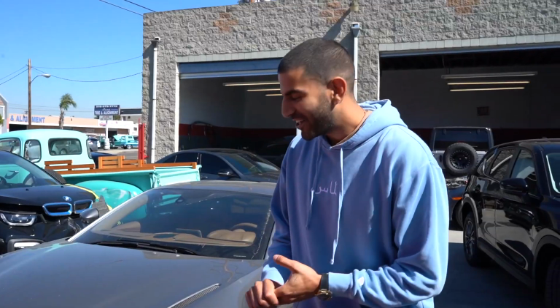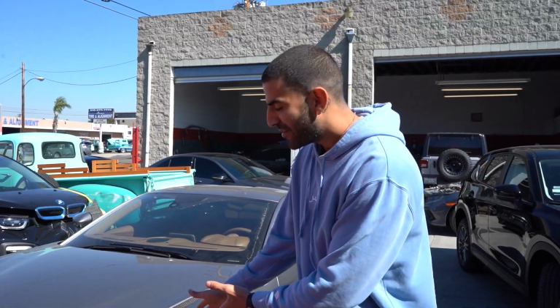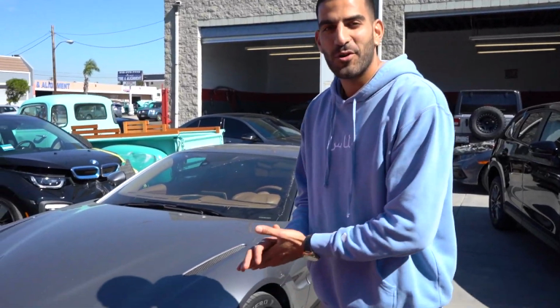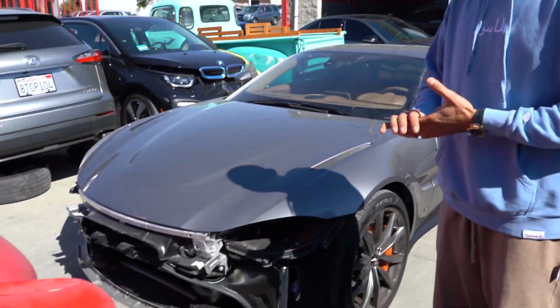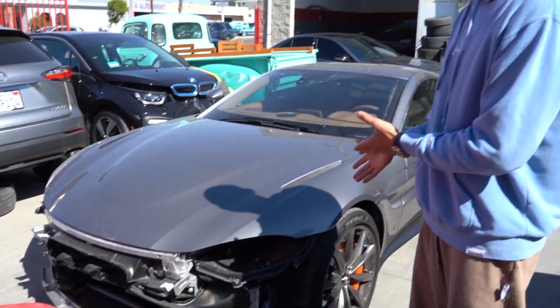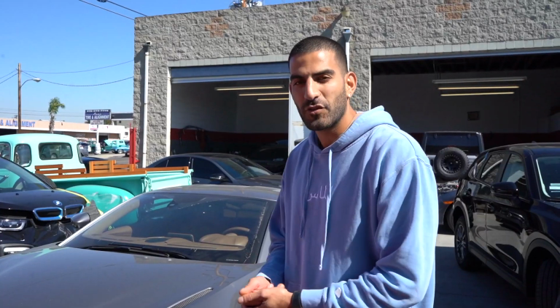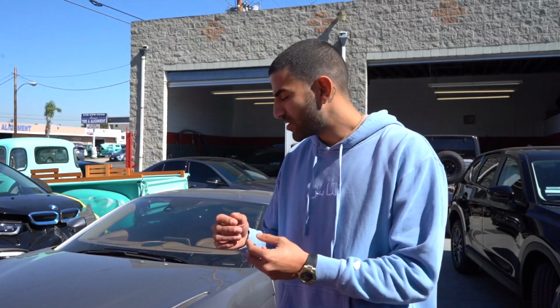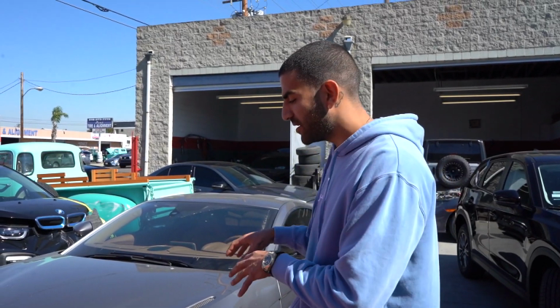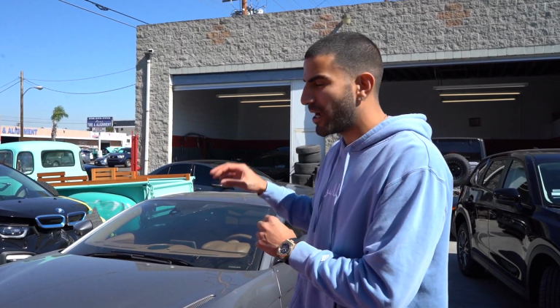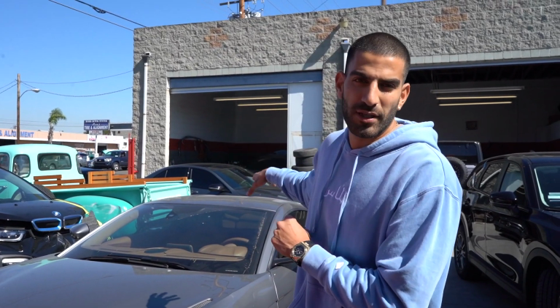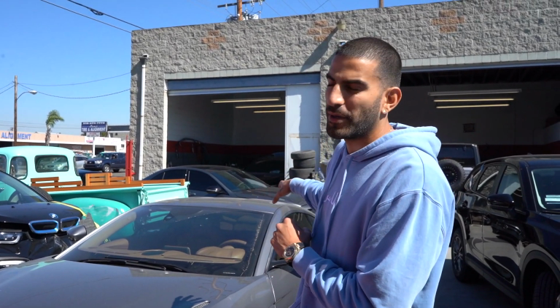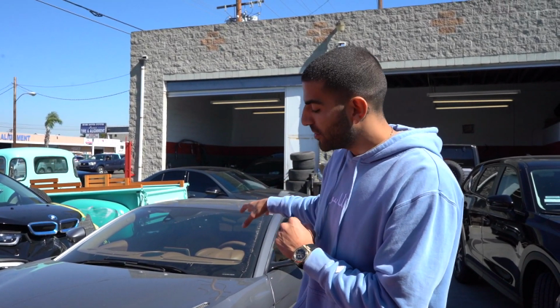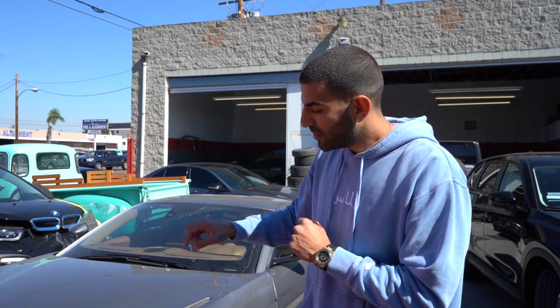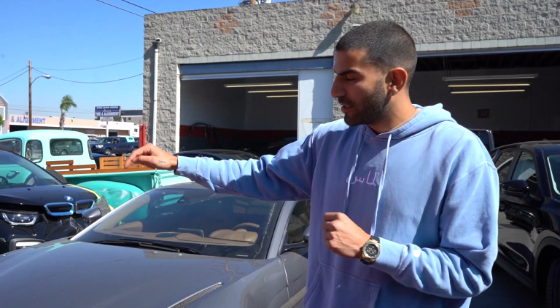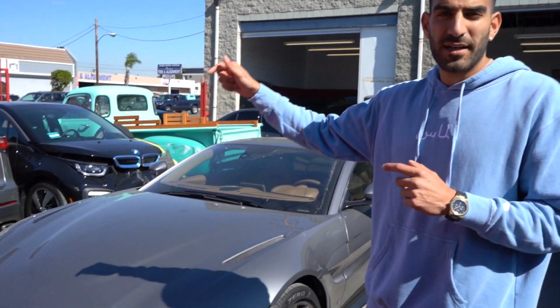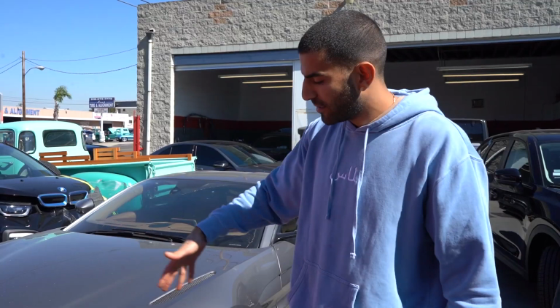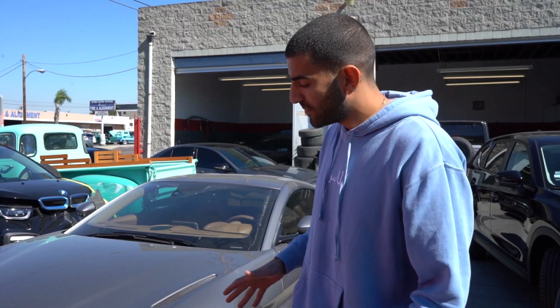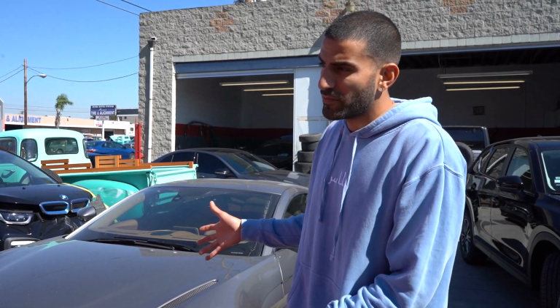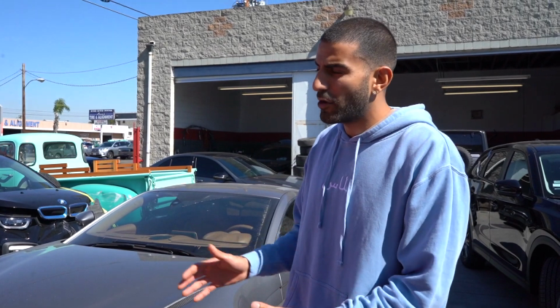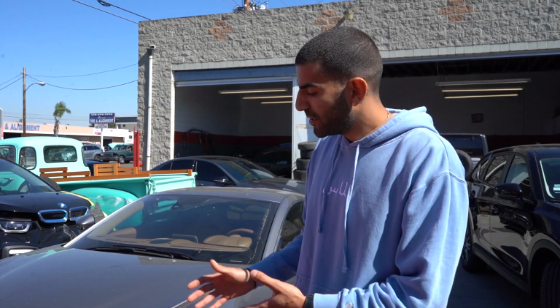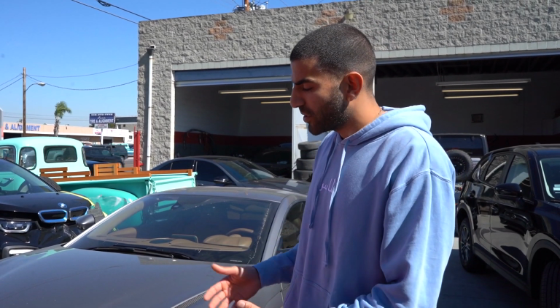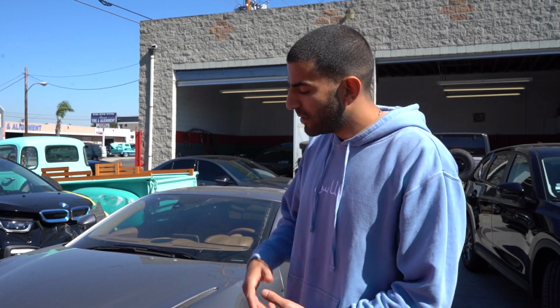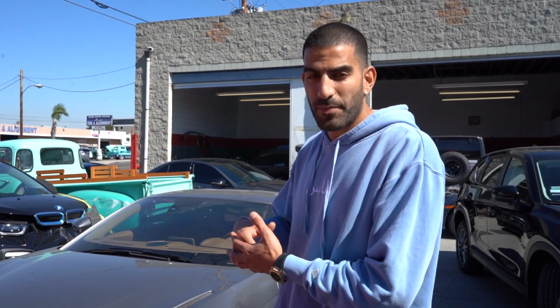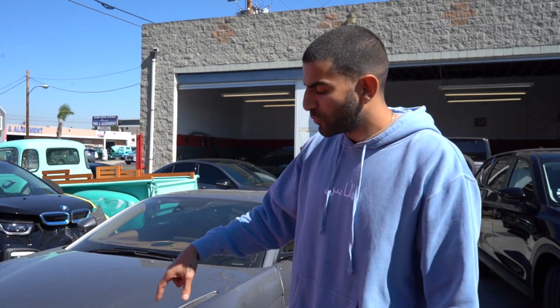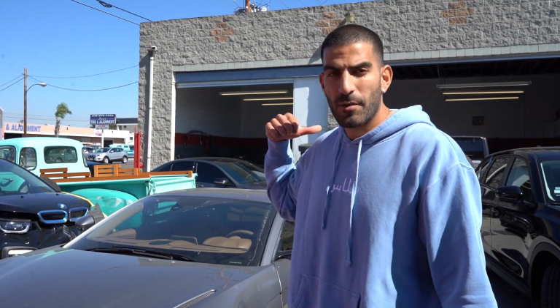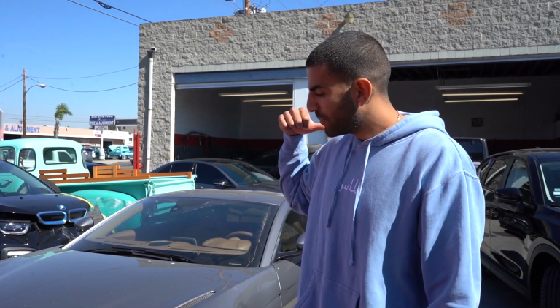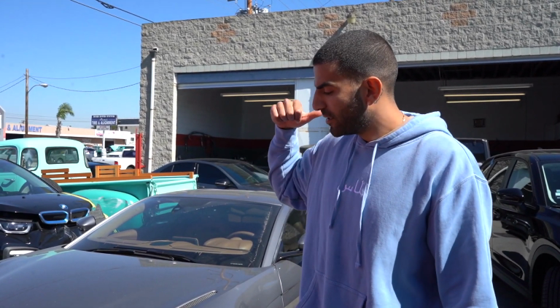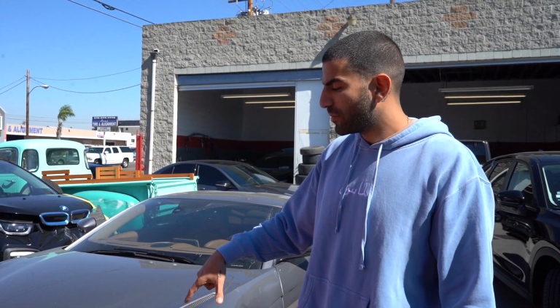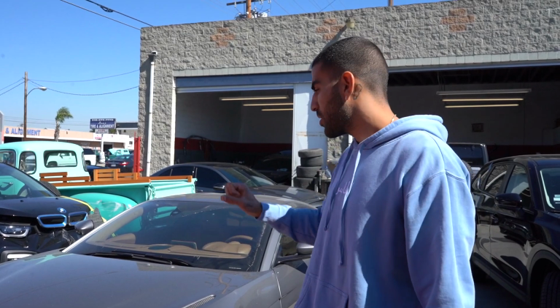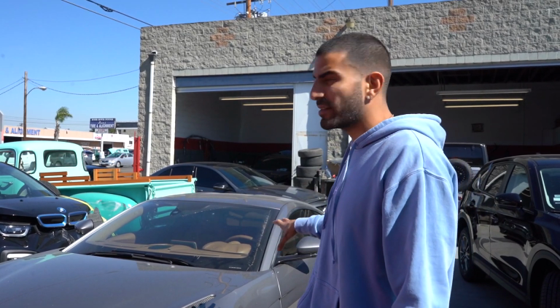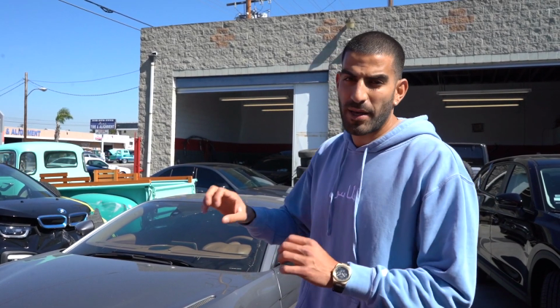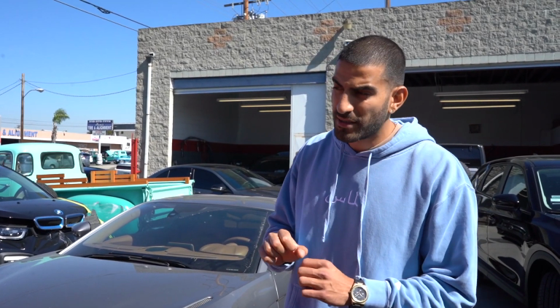Alright guys, here we have an Aston Martin that got dropped off to us. It's a very similar accident to the McLaren that you guys just saw — same side. It's a lip that covers basically the whole bumper. So we got the lip, we gotta paint it, we're putting it back on the bumper right now and then putting the bumper on the car.